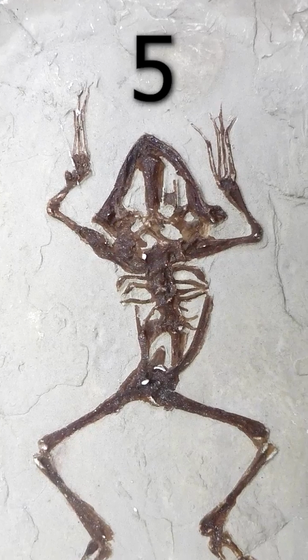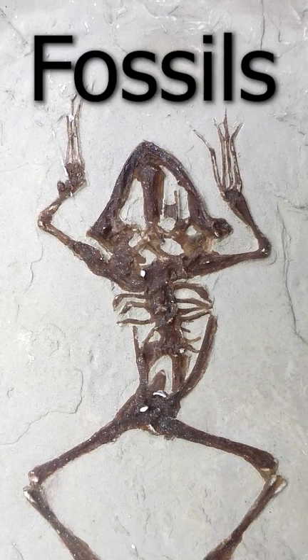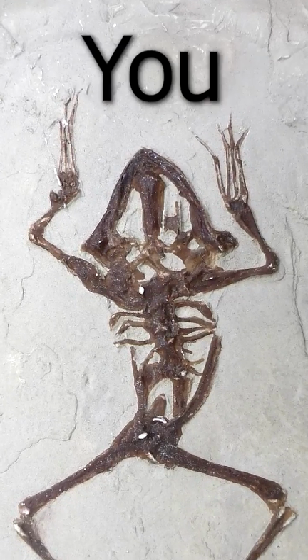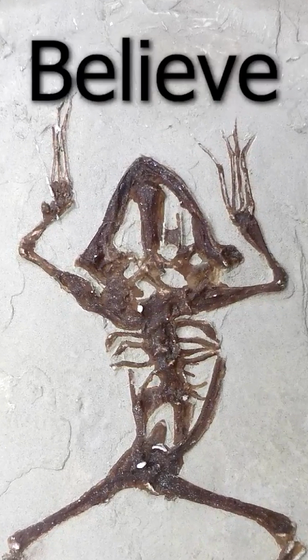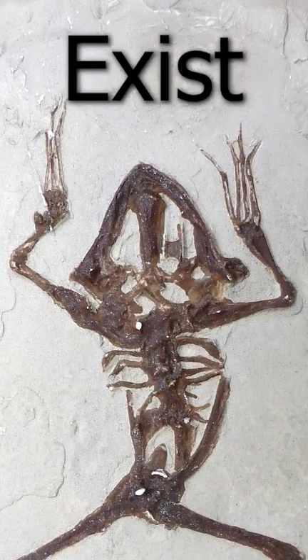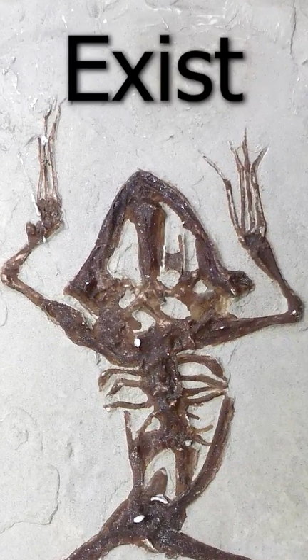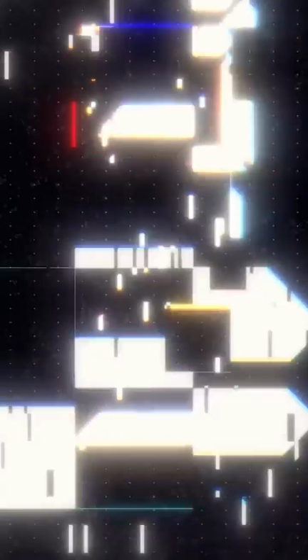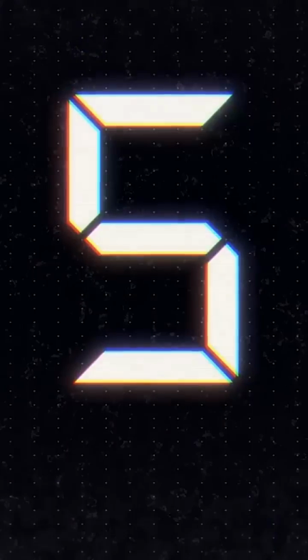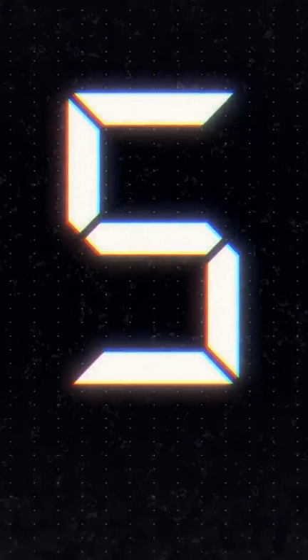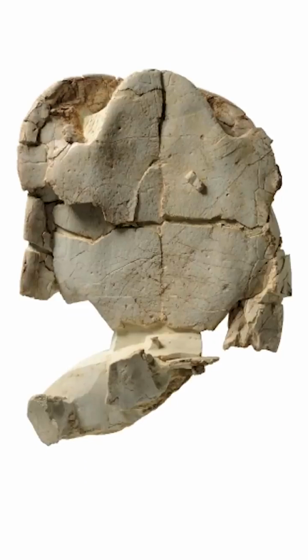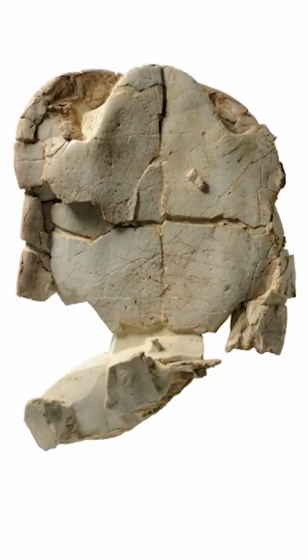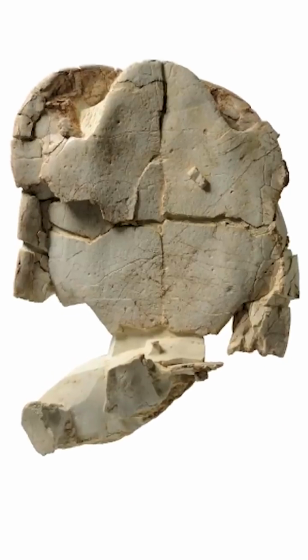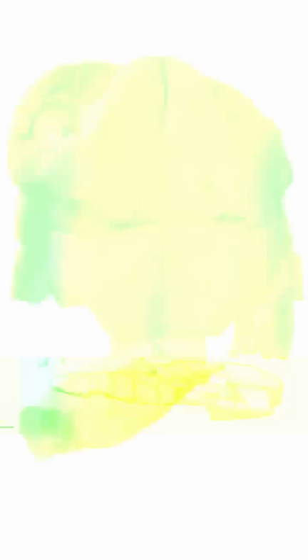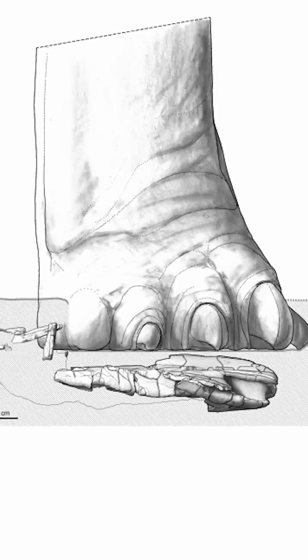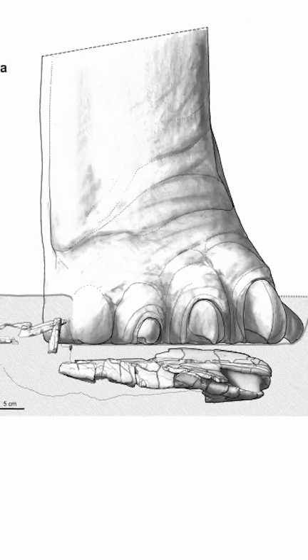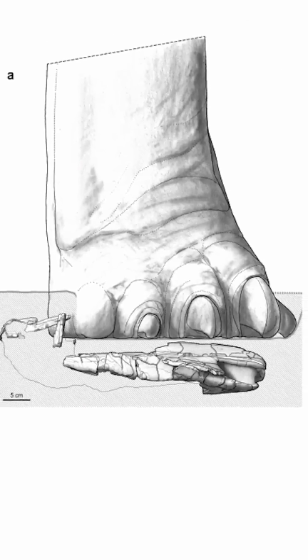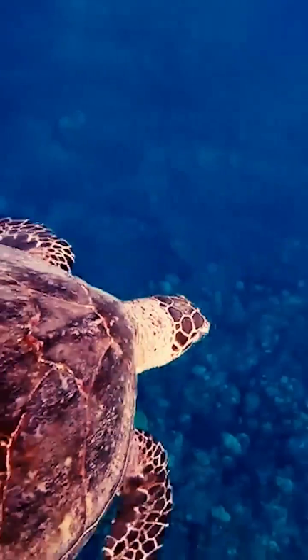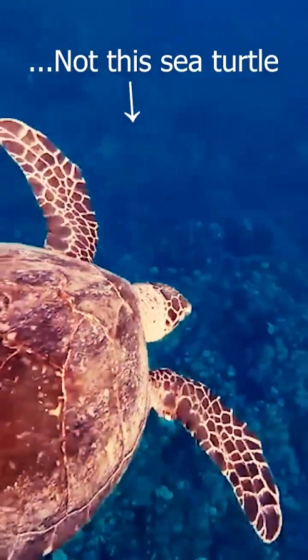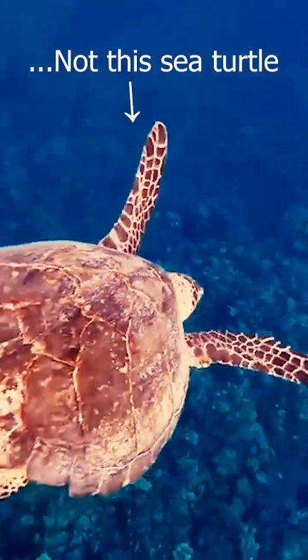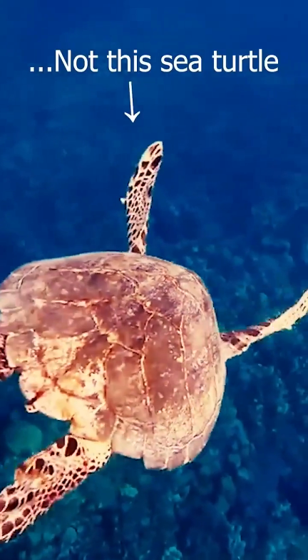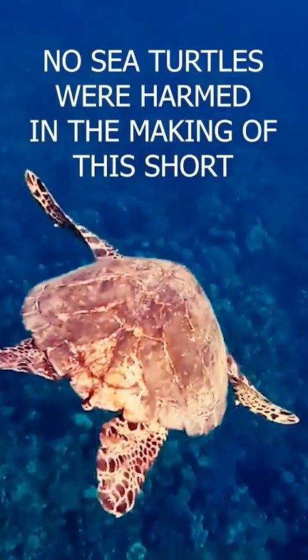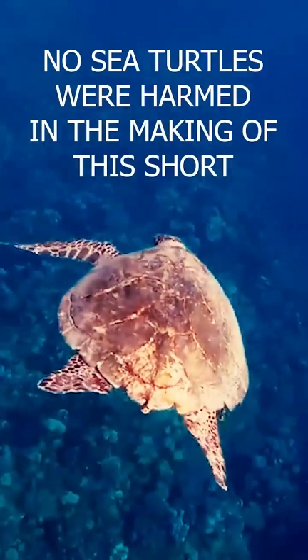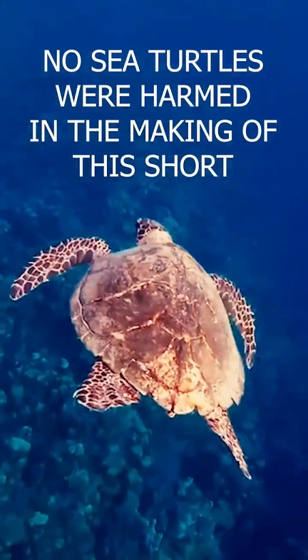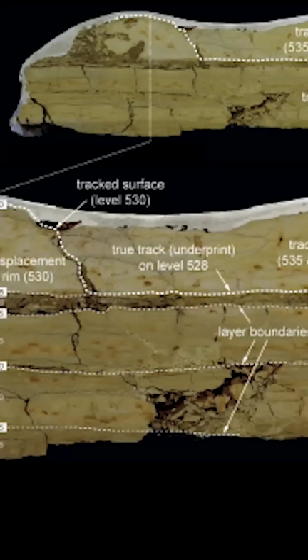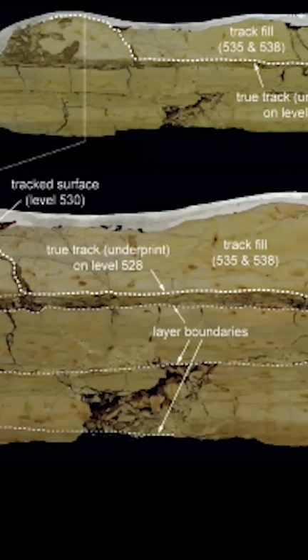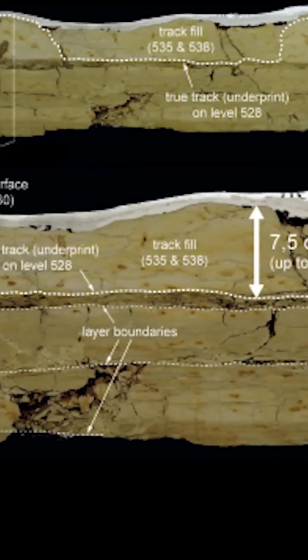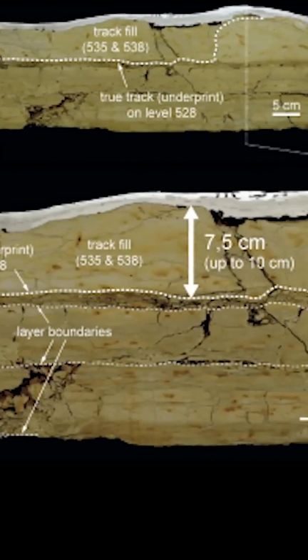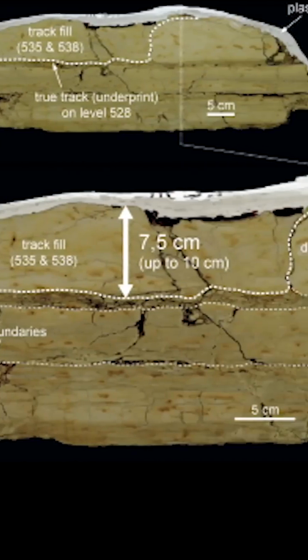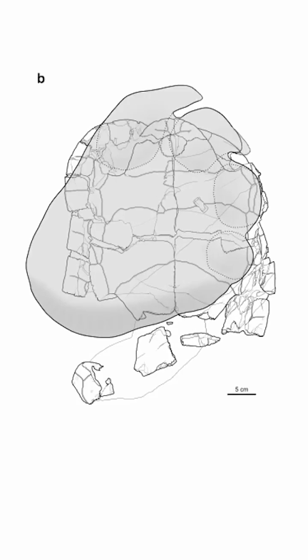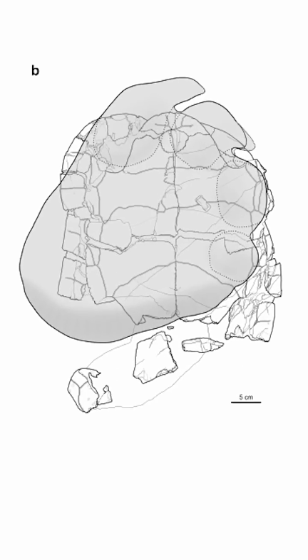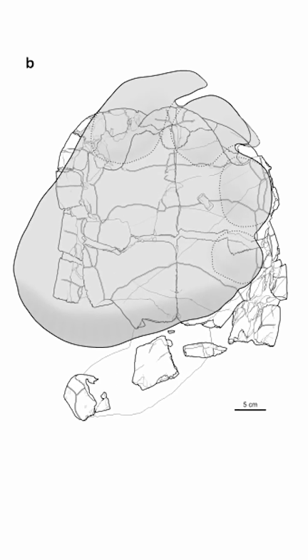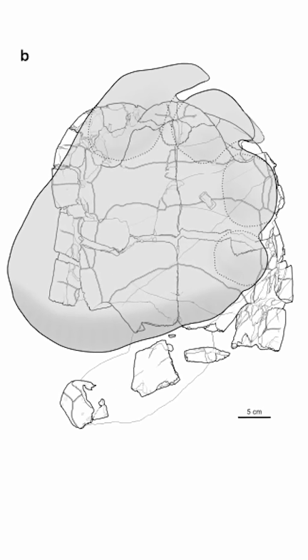Five fossils you wouldn't believe exist. Number five: a turtle that got stepped on by a long-necked dinosaur. This sea turtle was found crushed in the footprint of a sauropod, but it's speculated that the turtle was already dead by the time the dinosaur stepped on it.